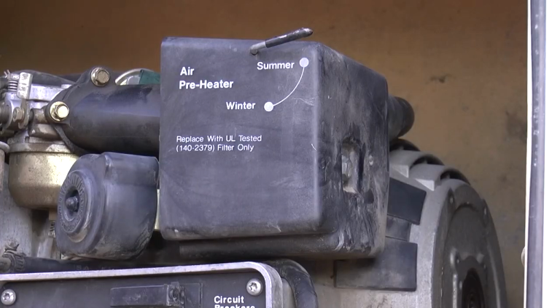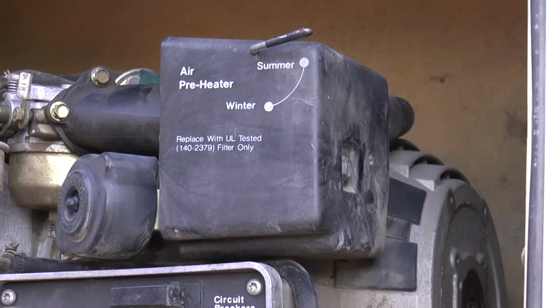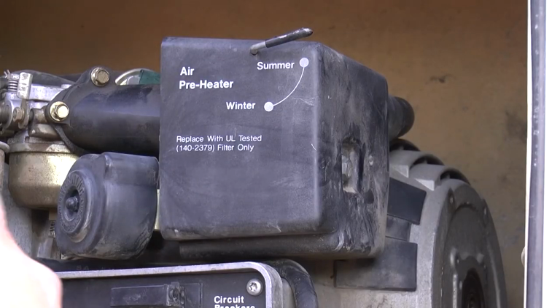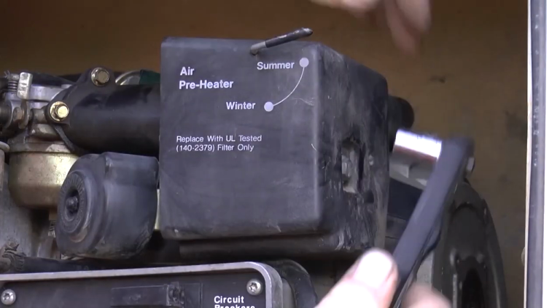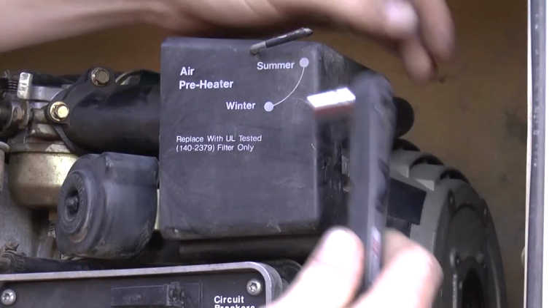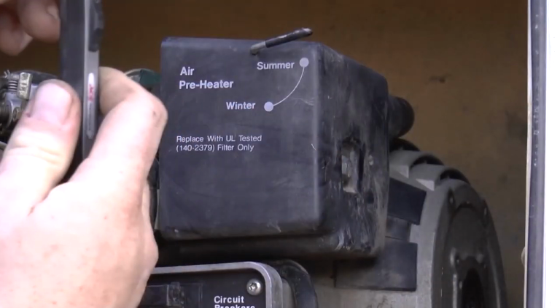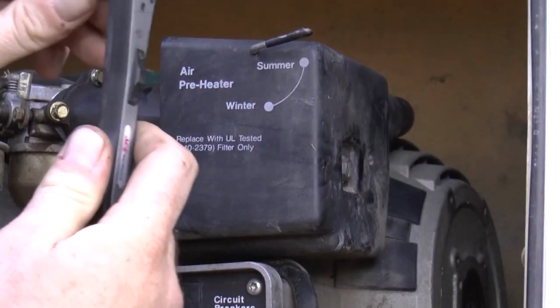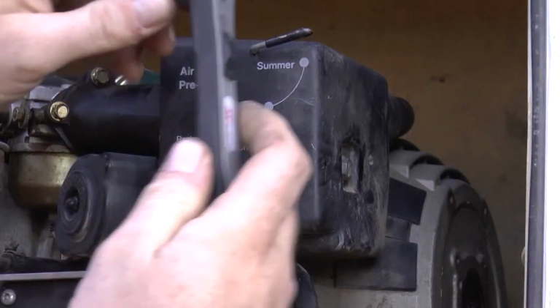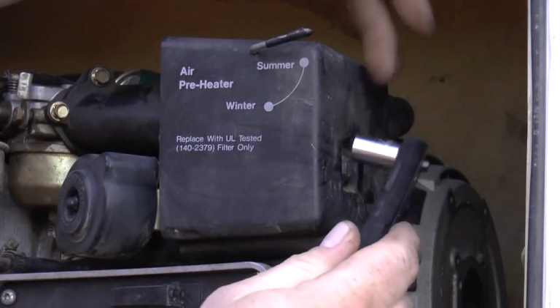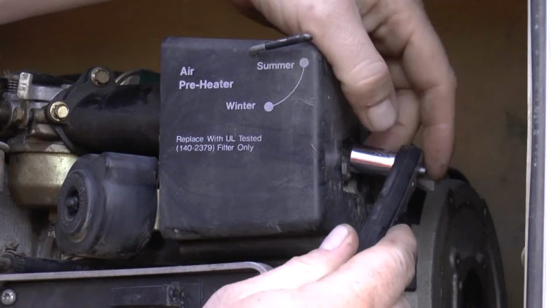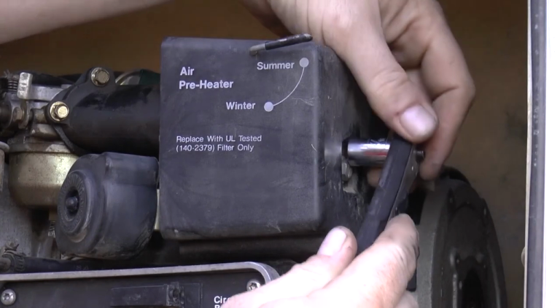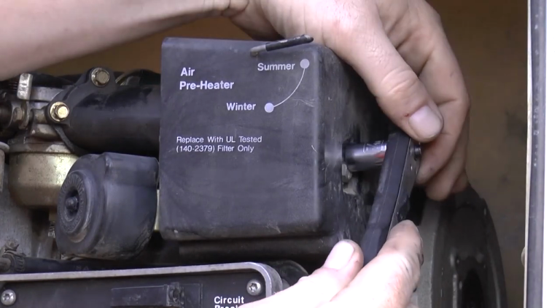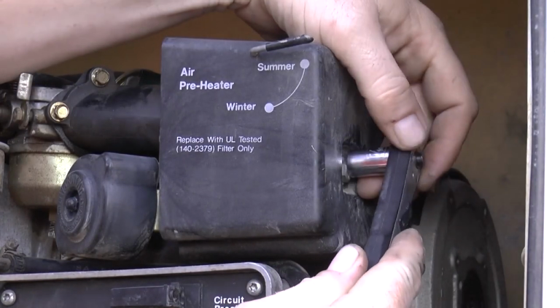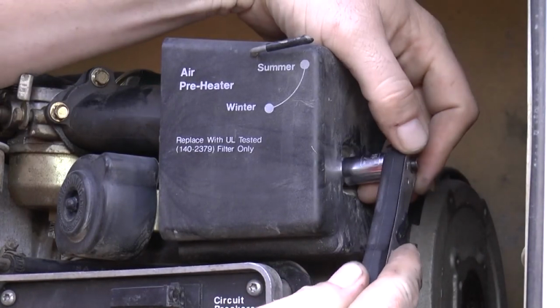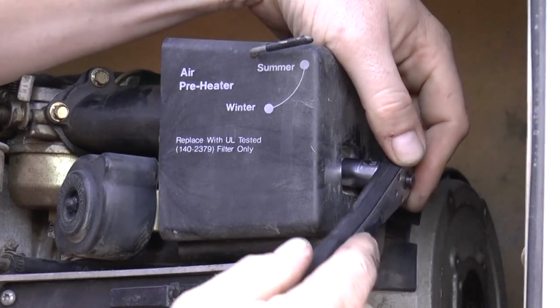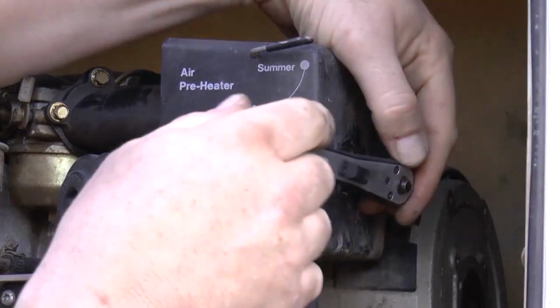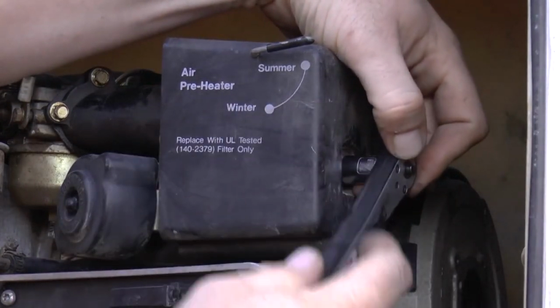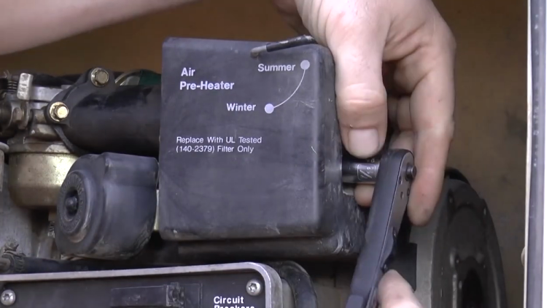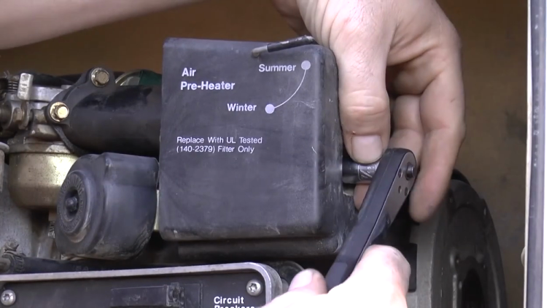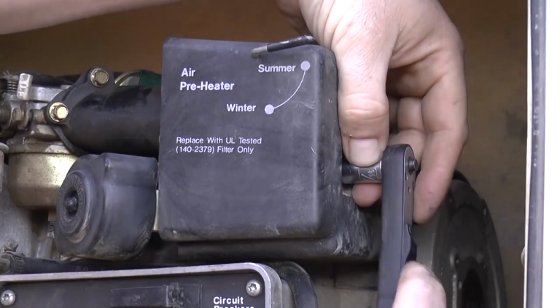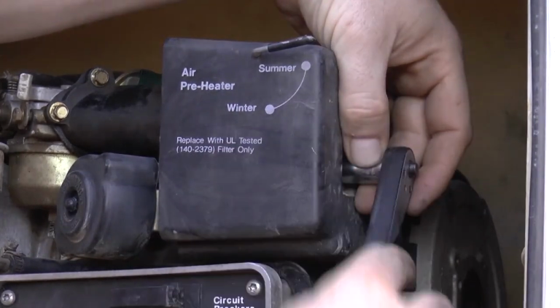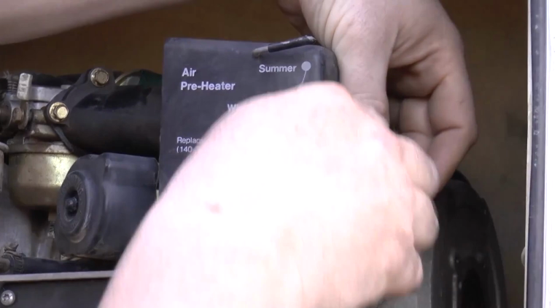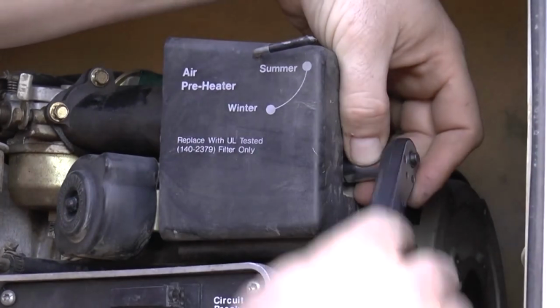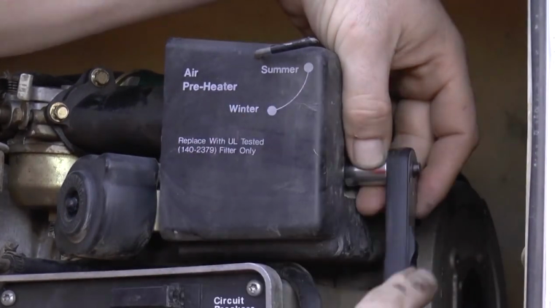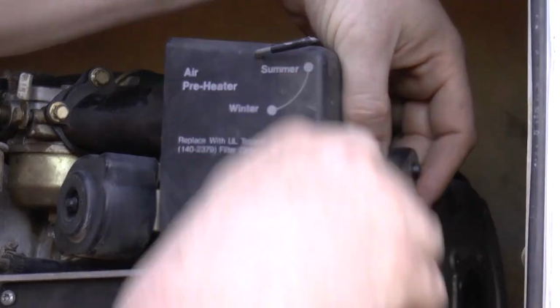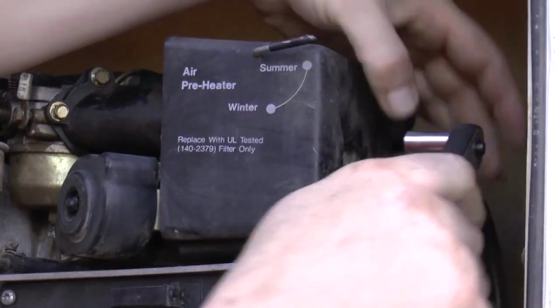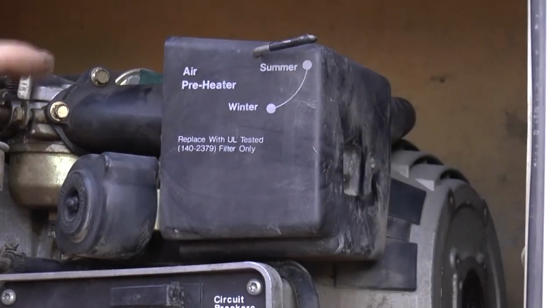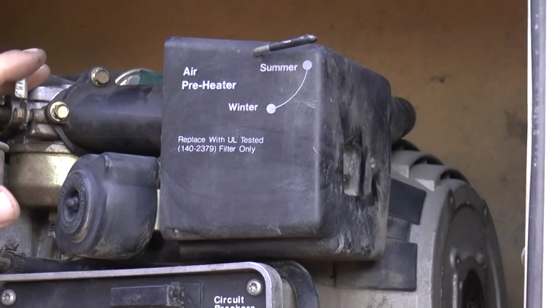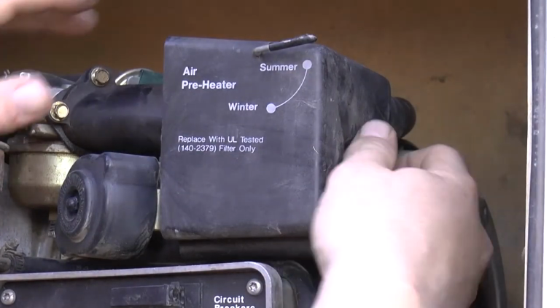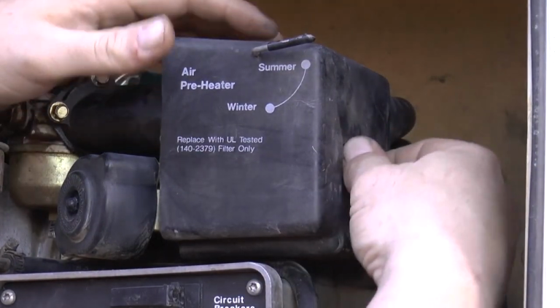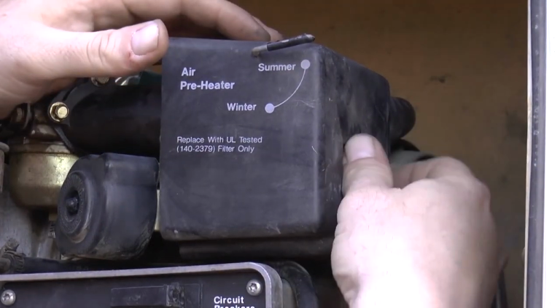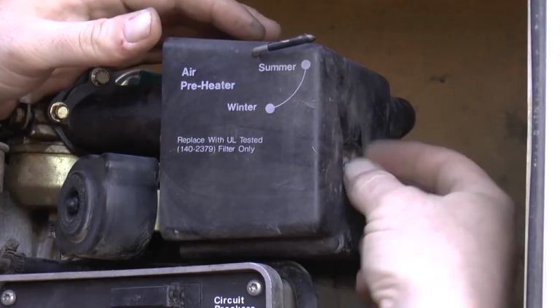Typically you're just going to have one bolt right here, and this takes a 7/16th socket. We're just going to loosen that a bit, and then it's probably loose enough to go ahead and take out with our fingers.